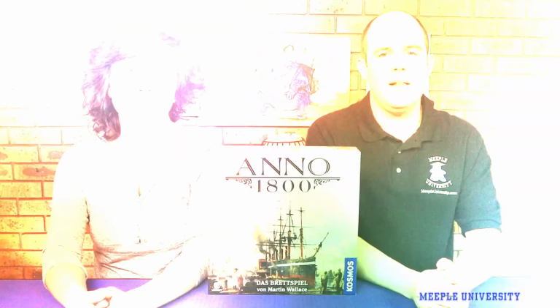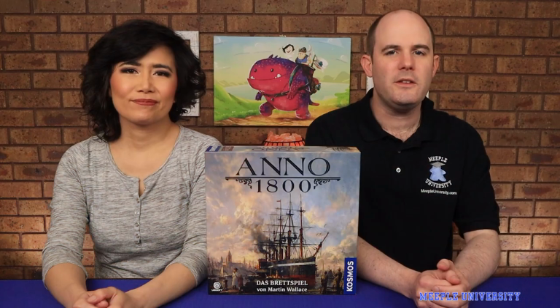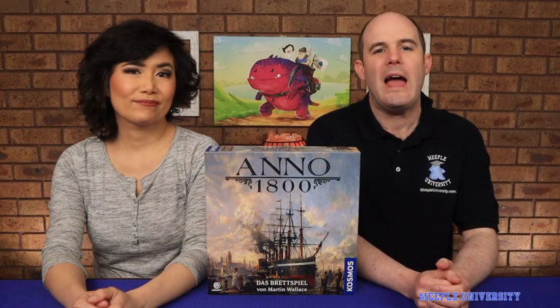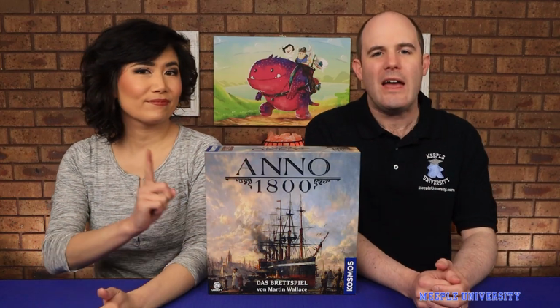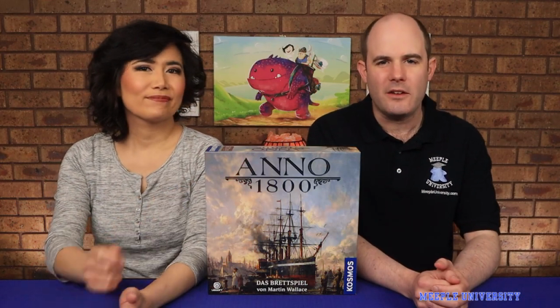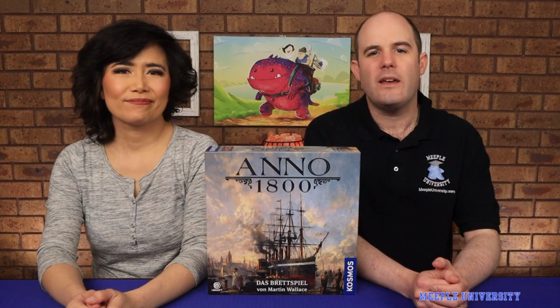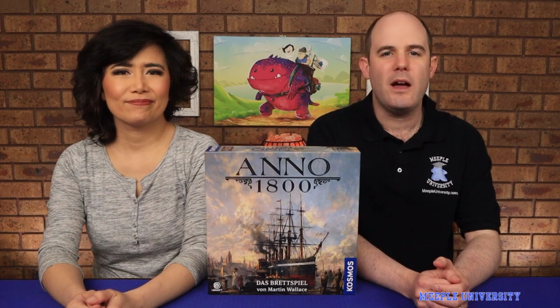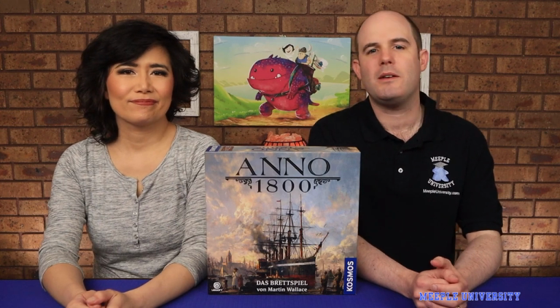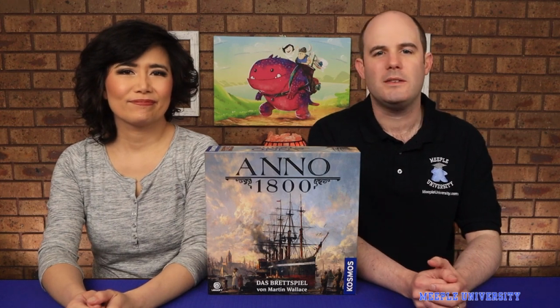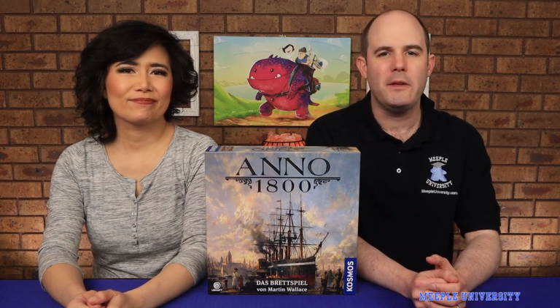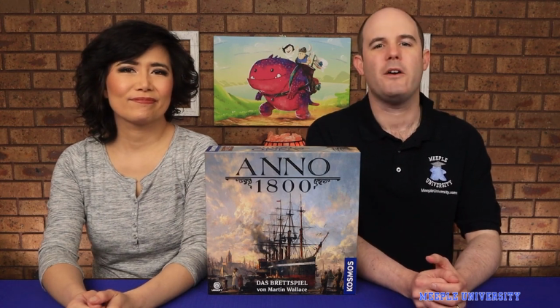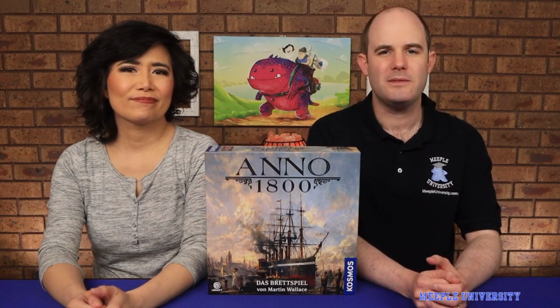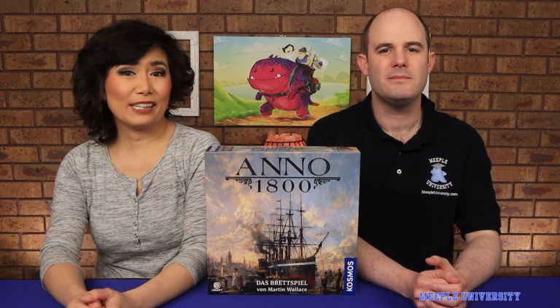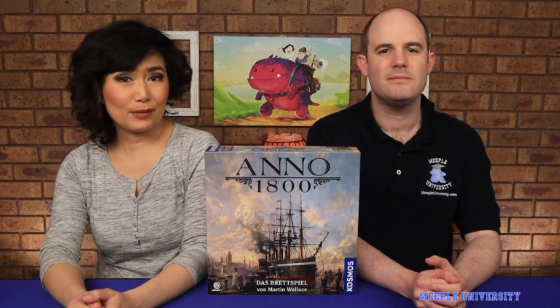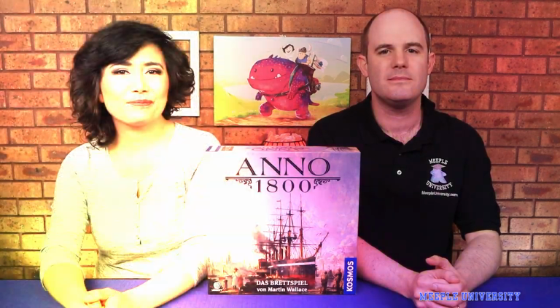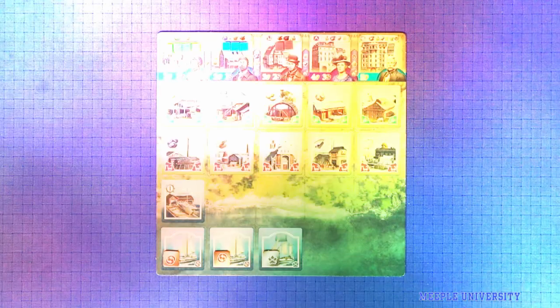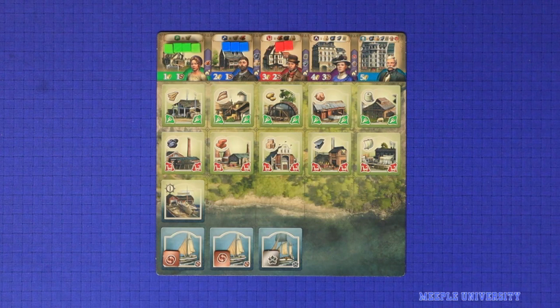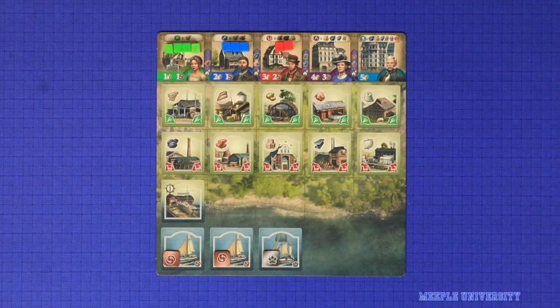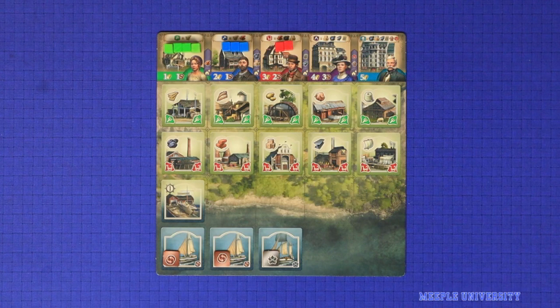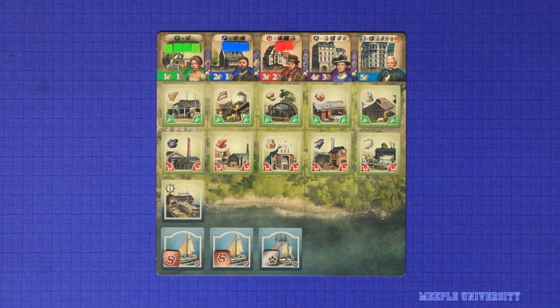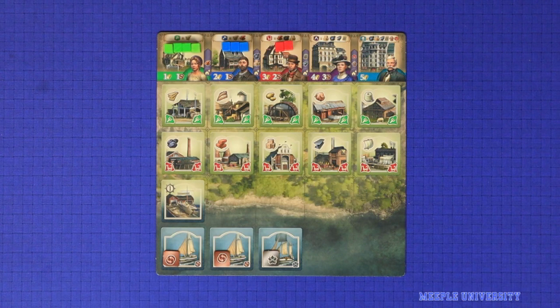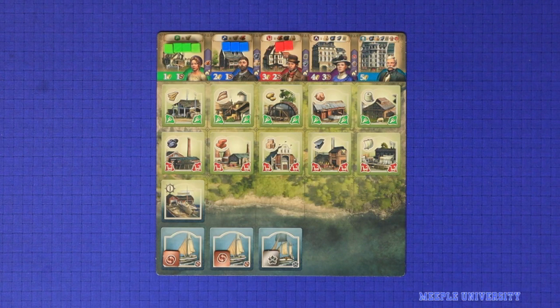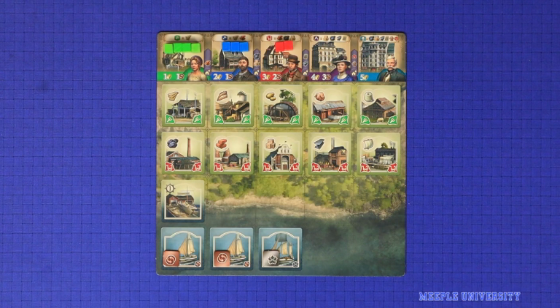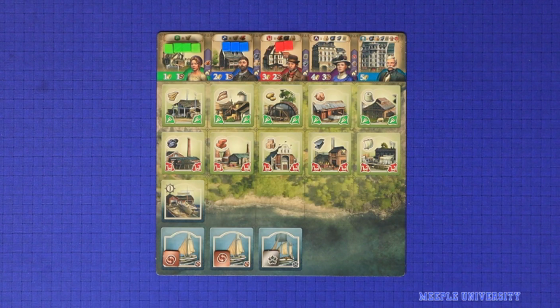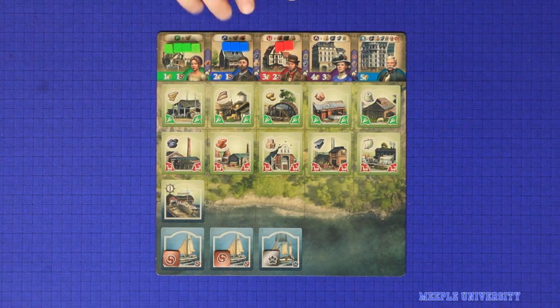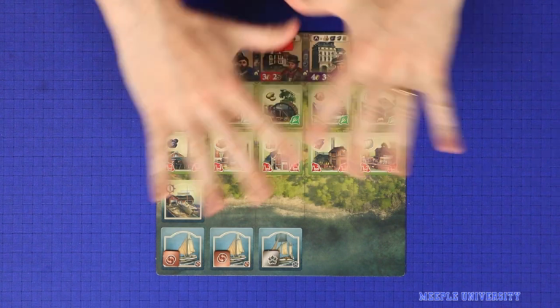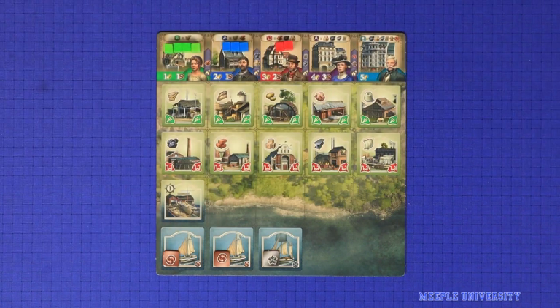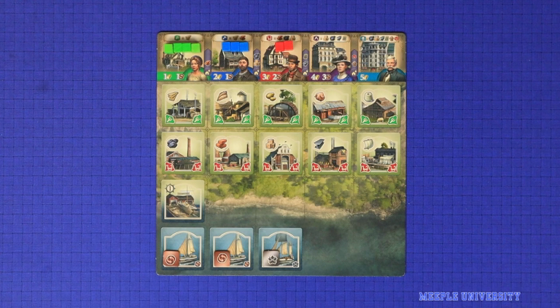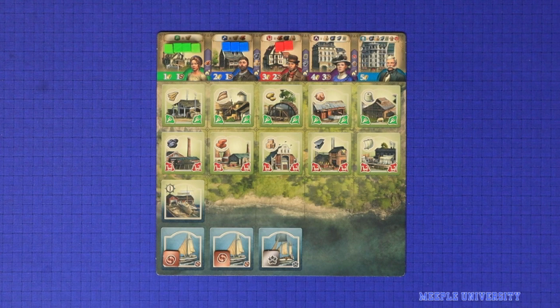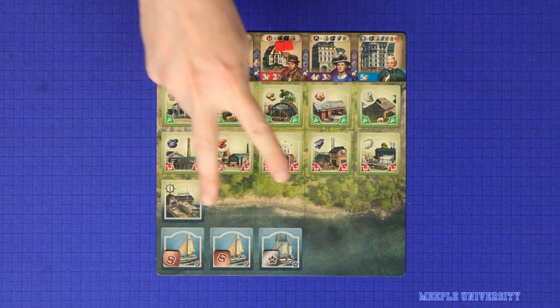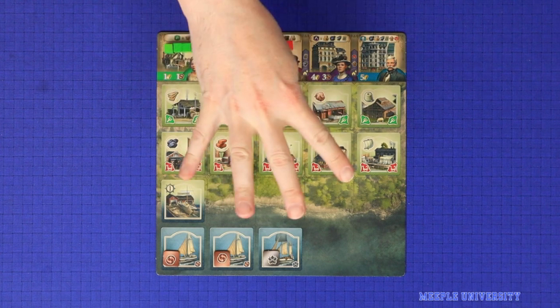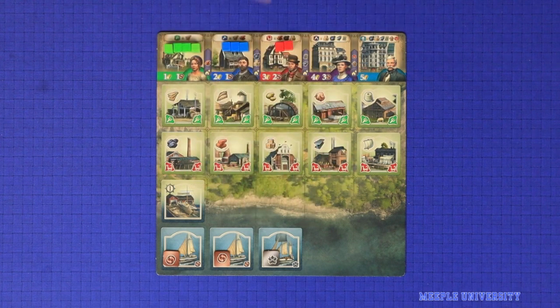Let's learn to play Anno 1800, game designed by Martin Wallace and published by Cosmos. Let's get to the table. Based on the computer game of the same name, Anno 1800 is a game of industrial civilisation building for two to four players.